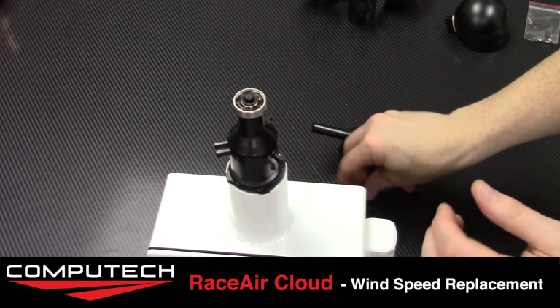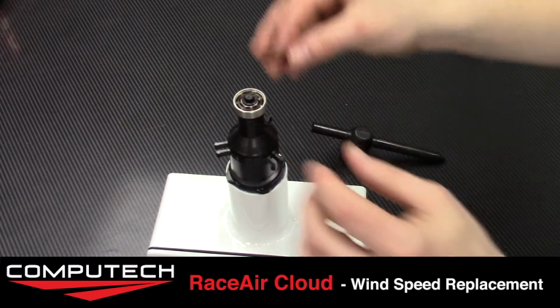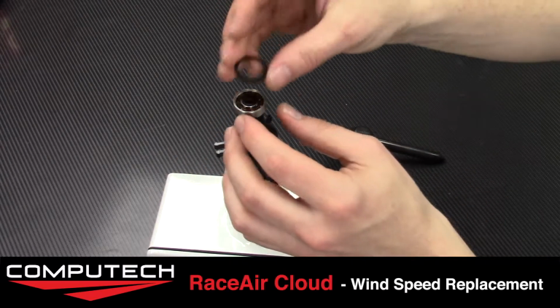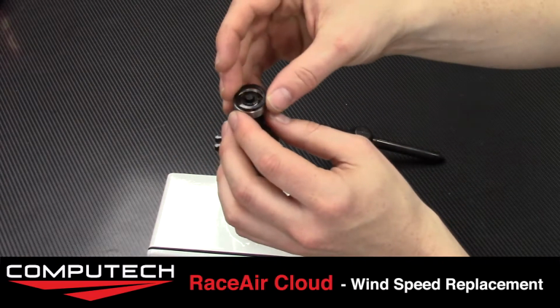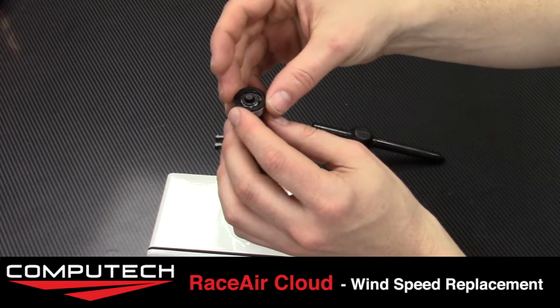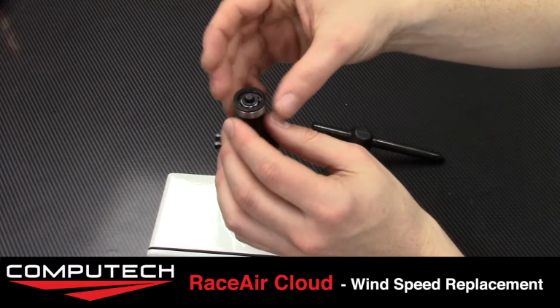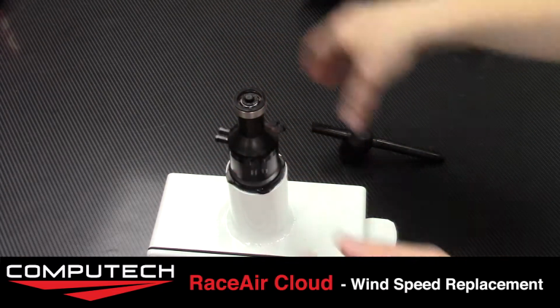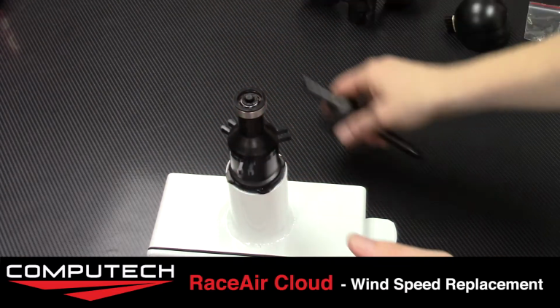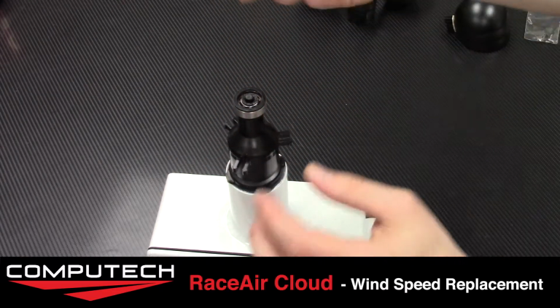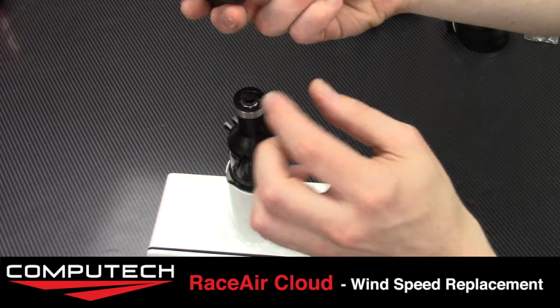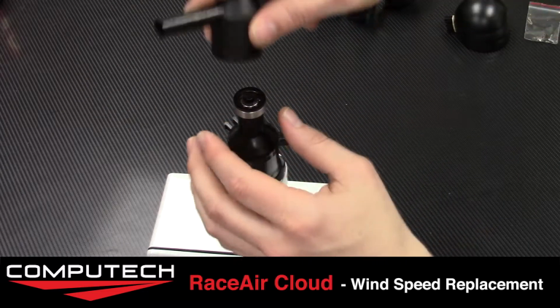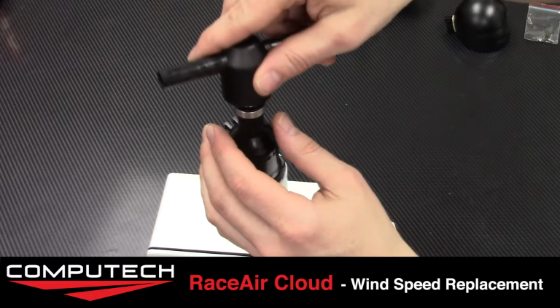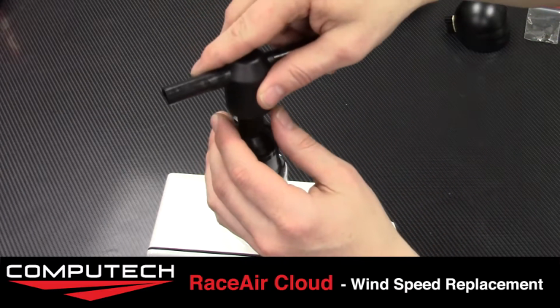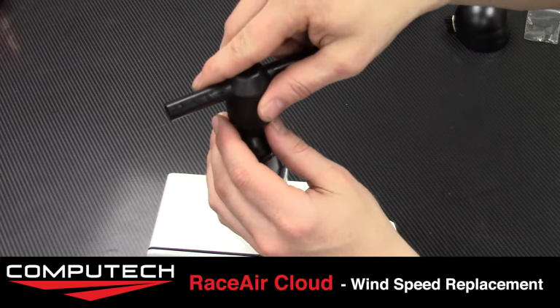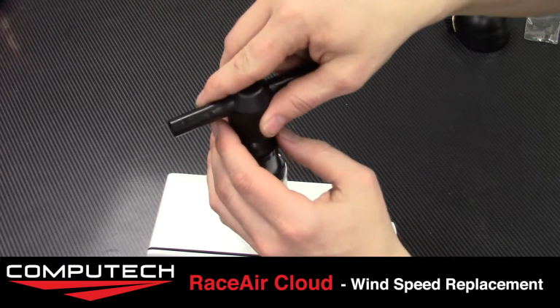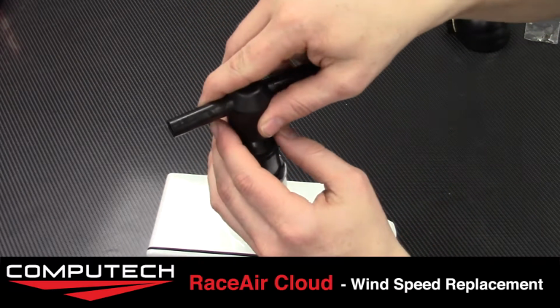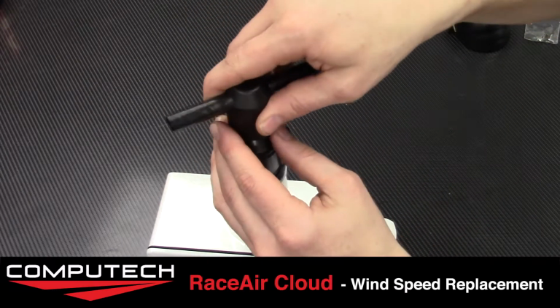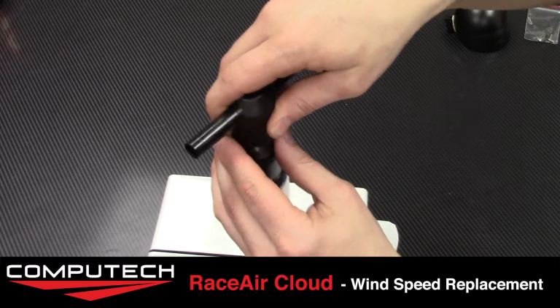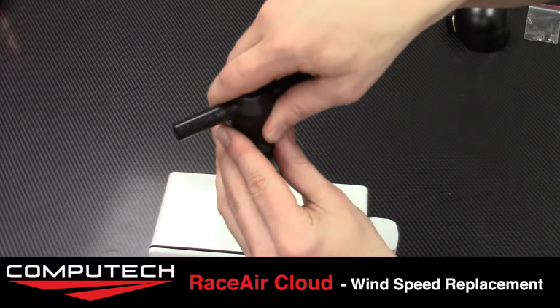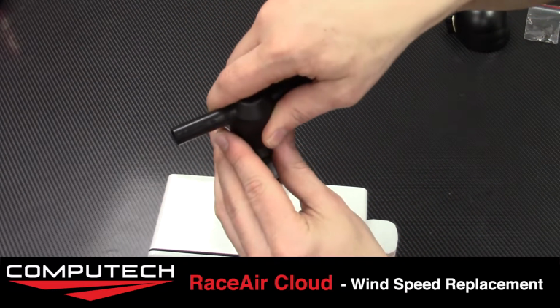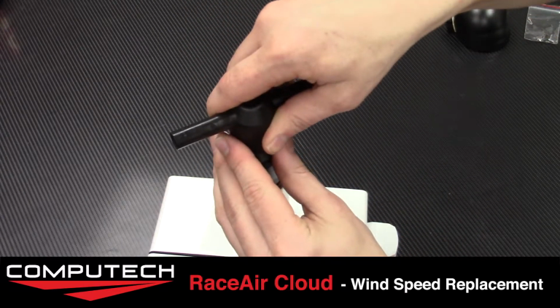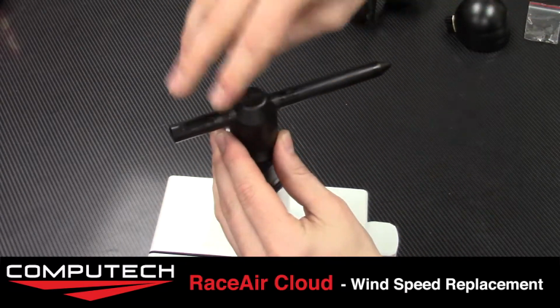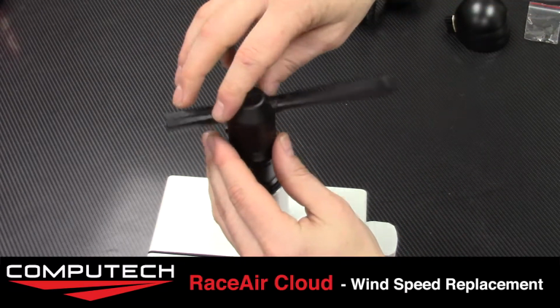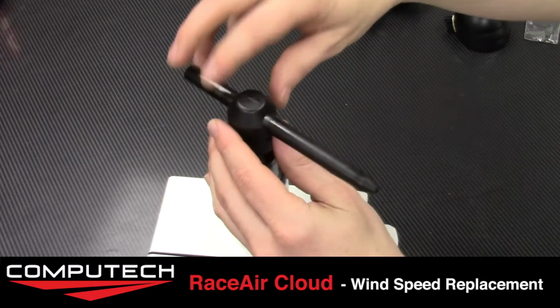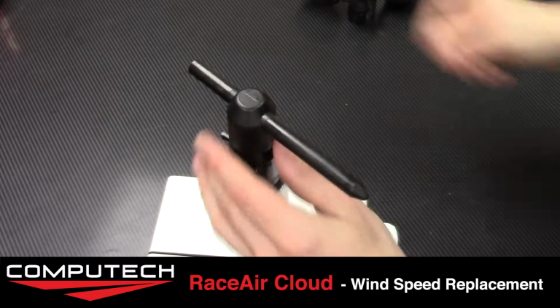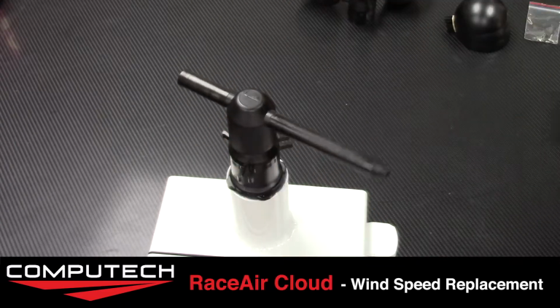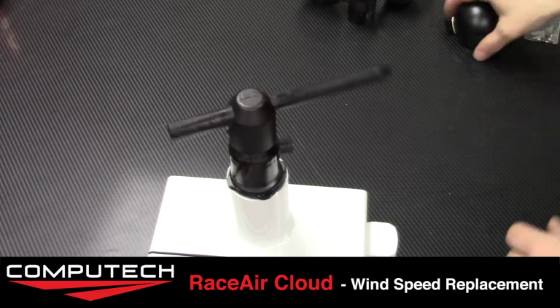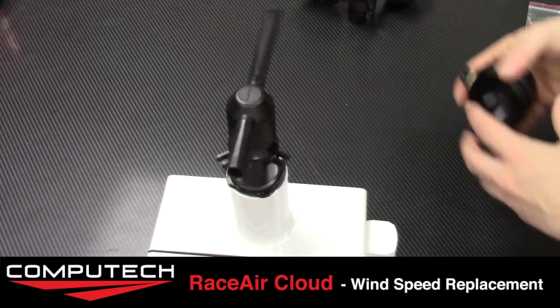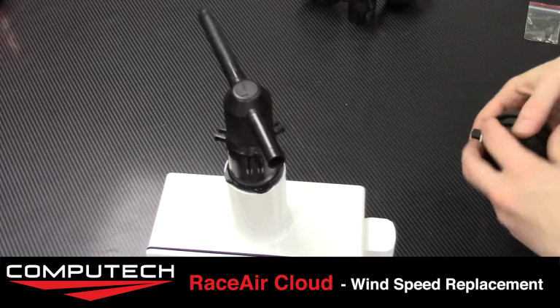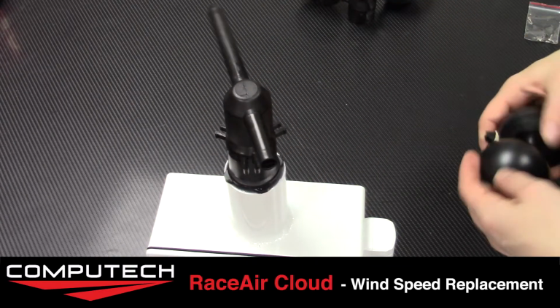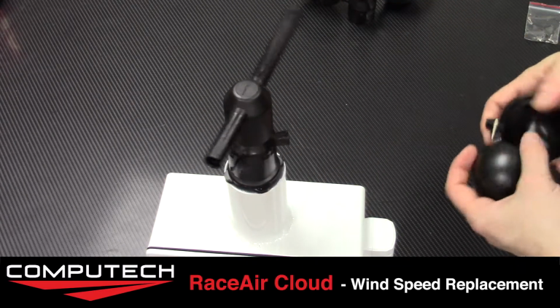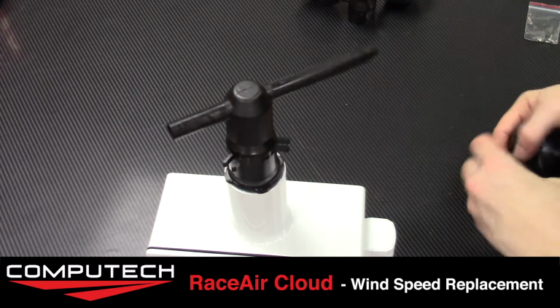Place the washer over and then finally put the wind direction hub back on the top. That will require a little bit of a pop to push it in correctly, and once you do it, it'll sit just perfect.